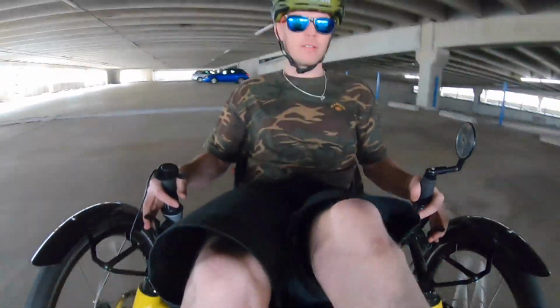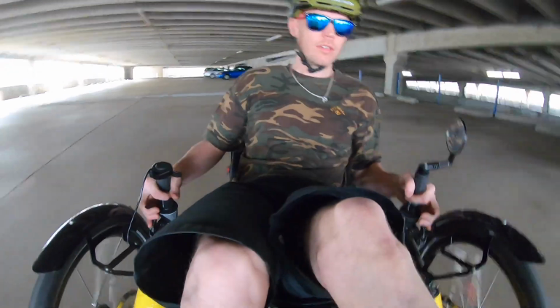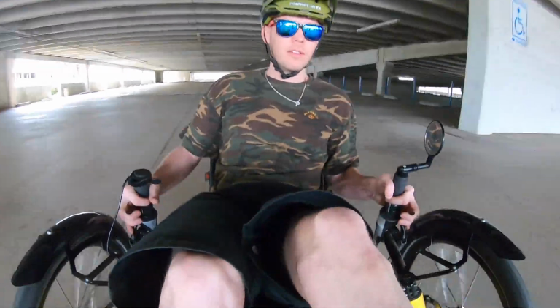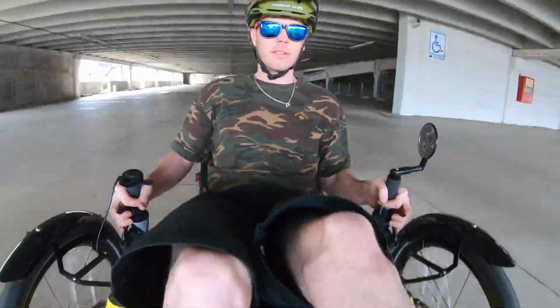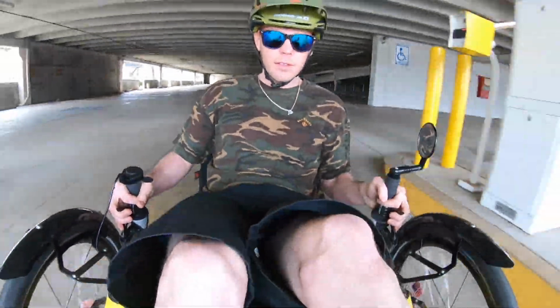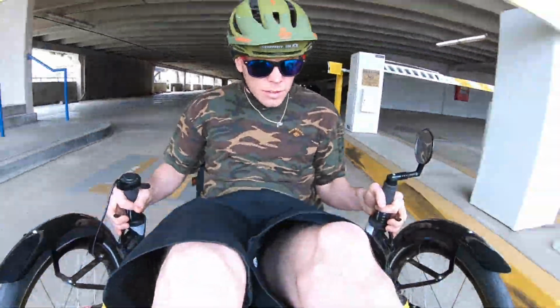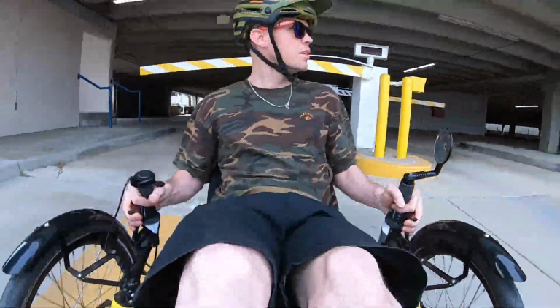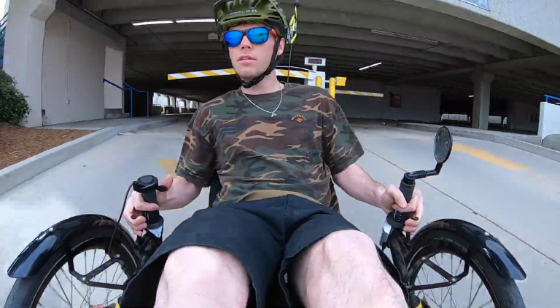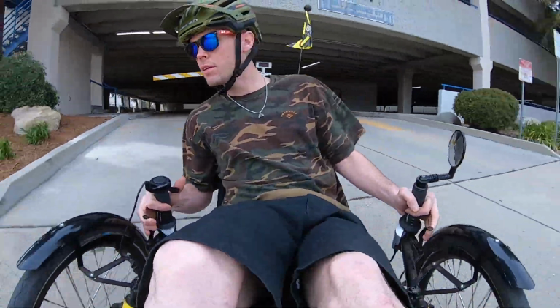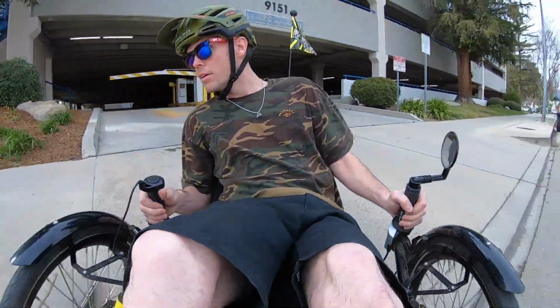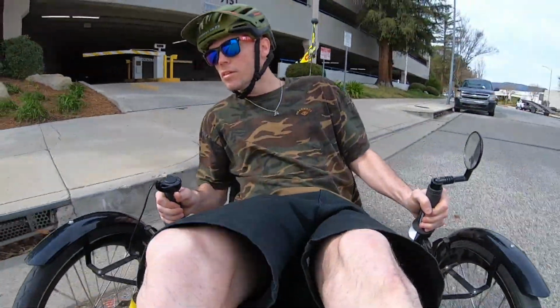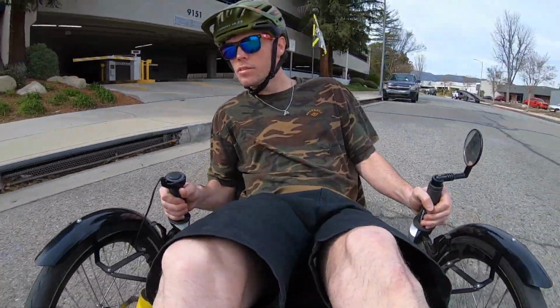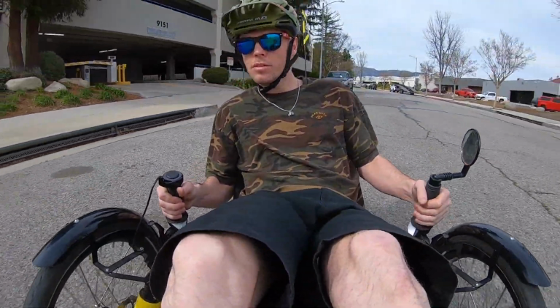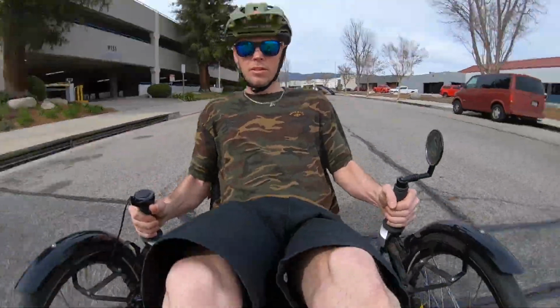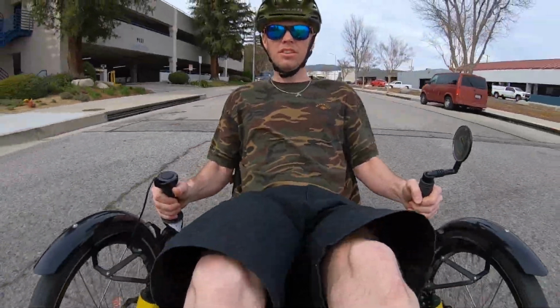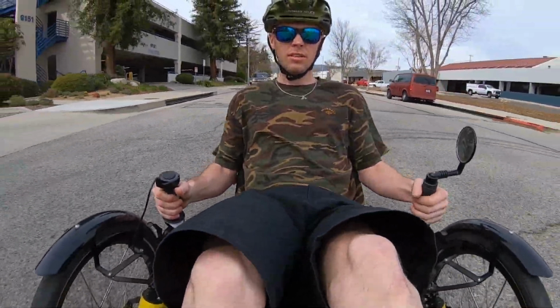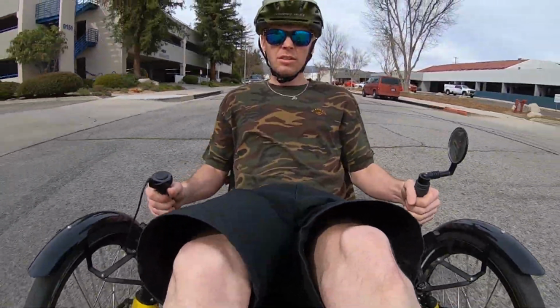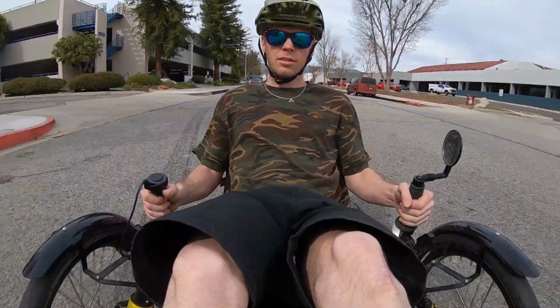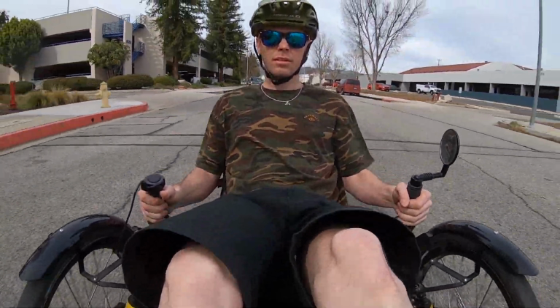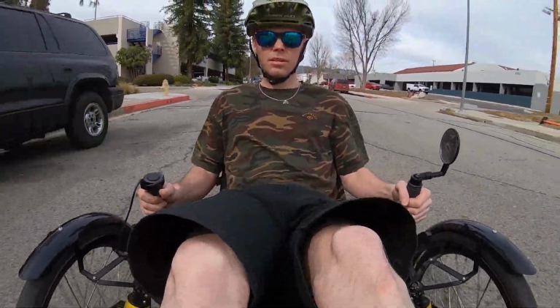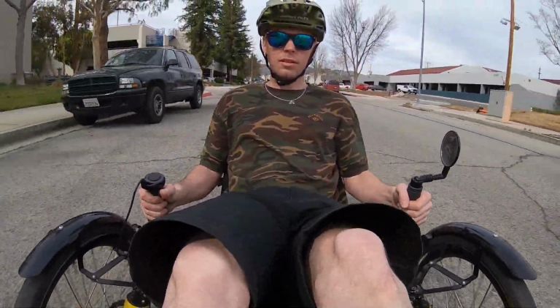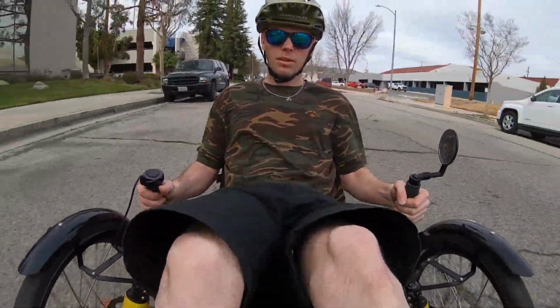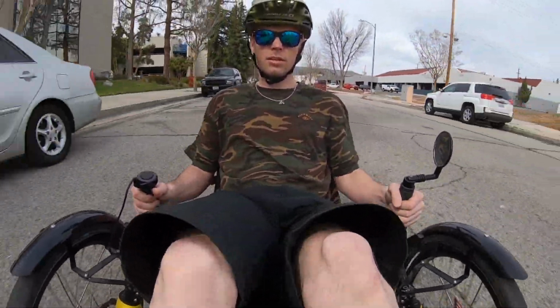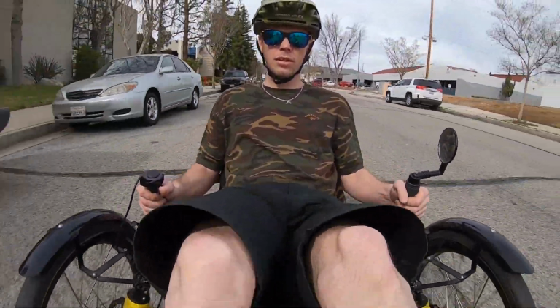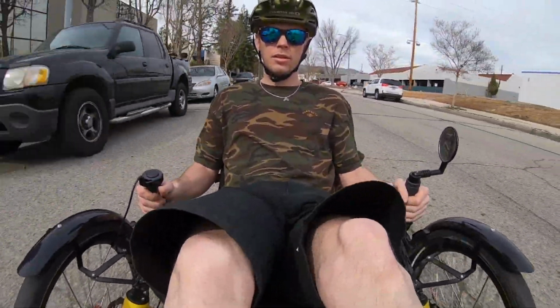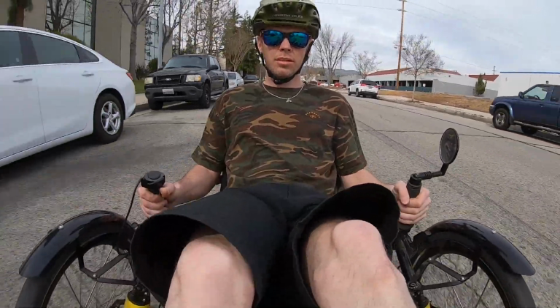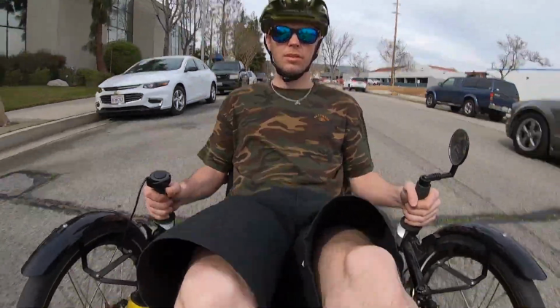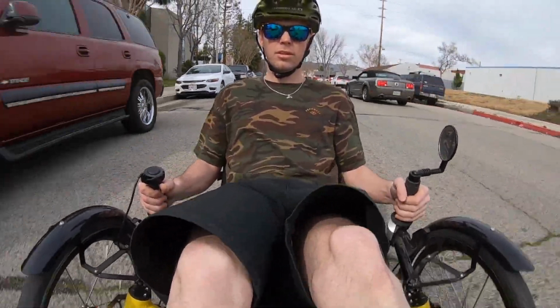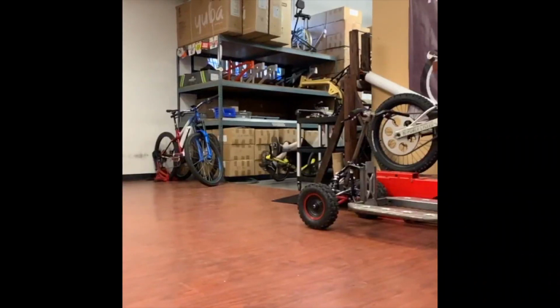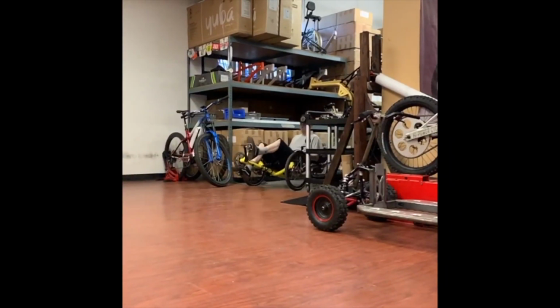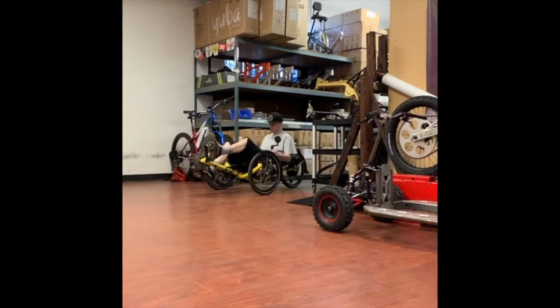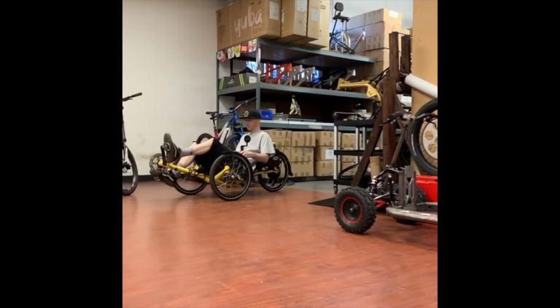As you can see, these Black Lightning motors are a ton of fun. You can find these specials on our website, hpcbikes.com, or you can buy DIY kits on our website or even on eBay — we've got some specials going on Black Lightning kits.